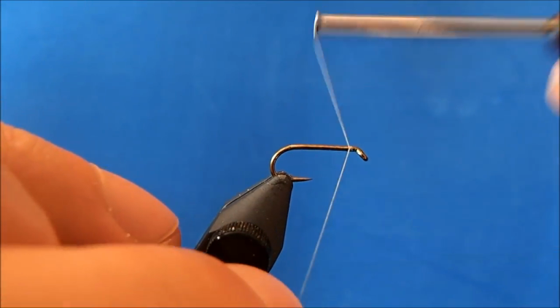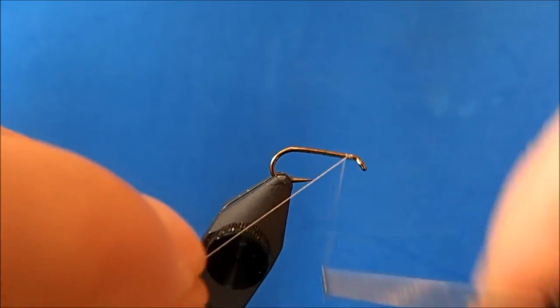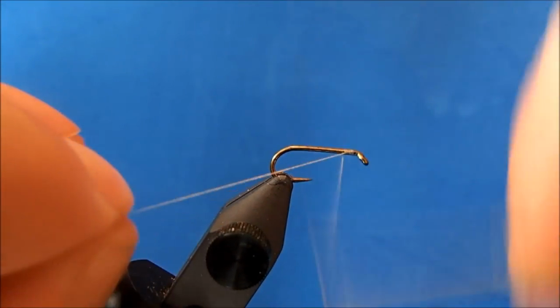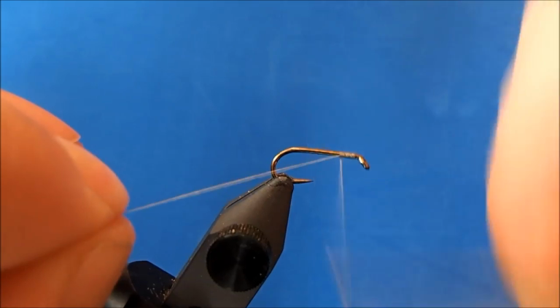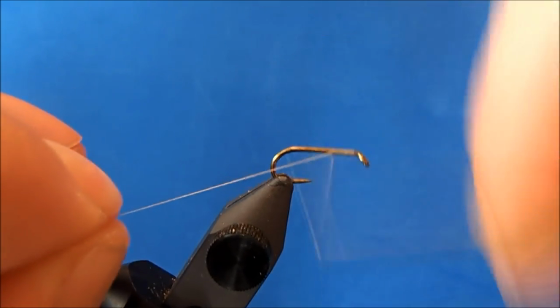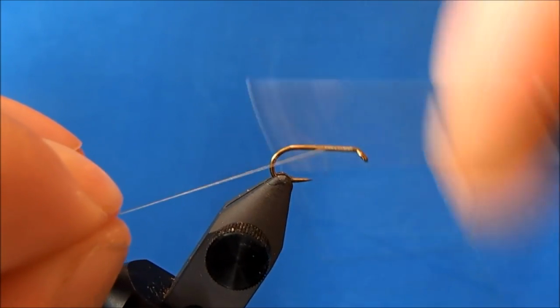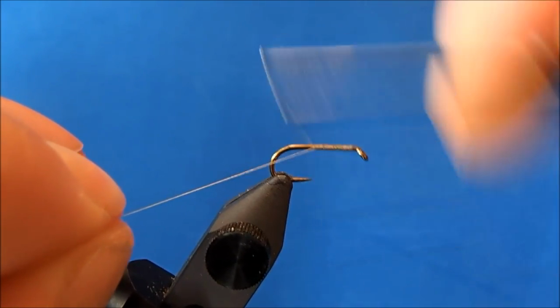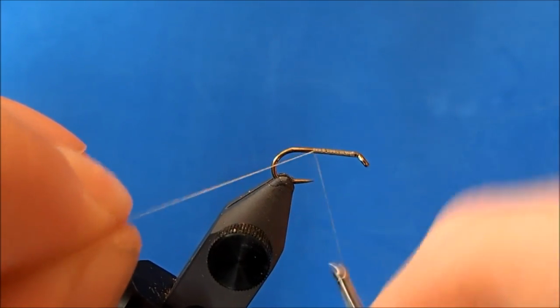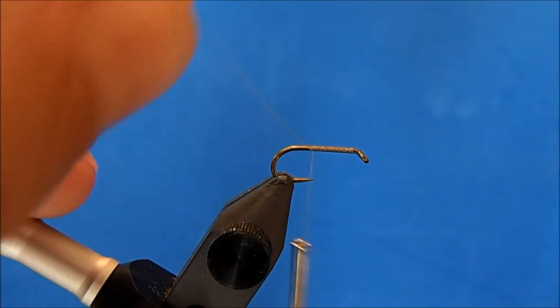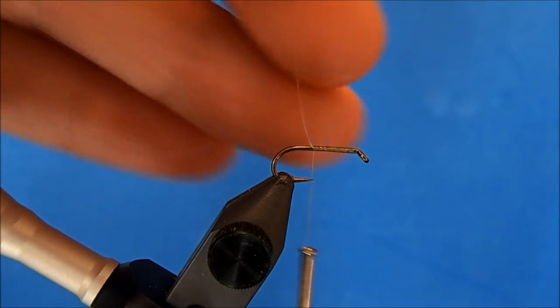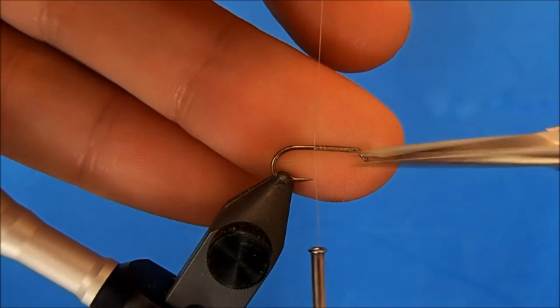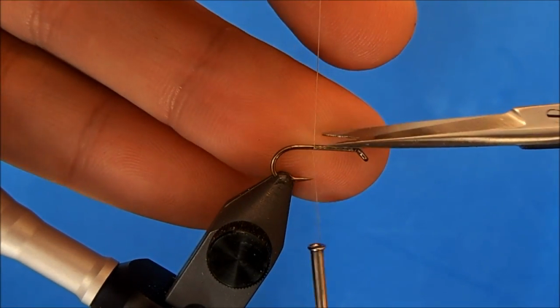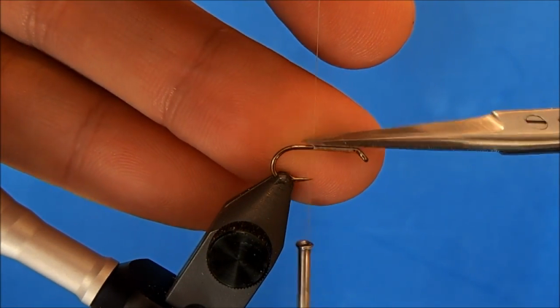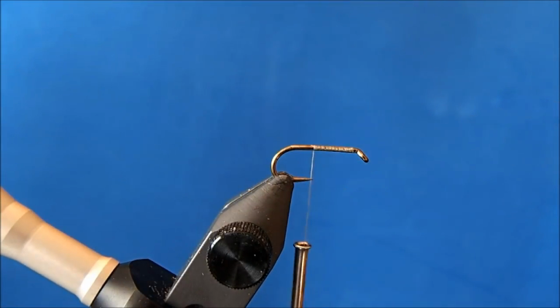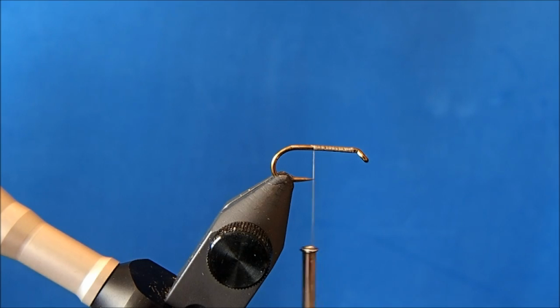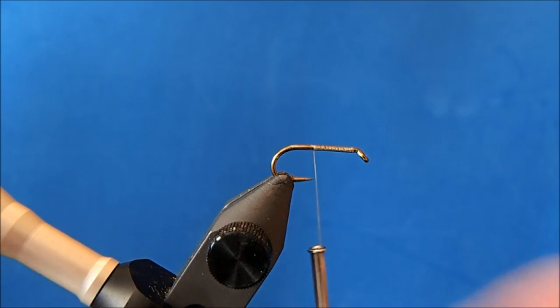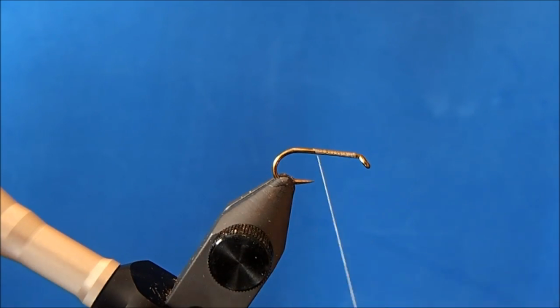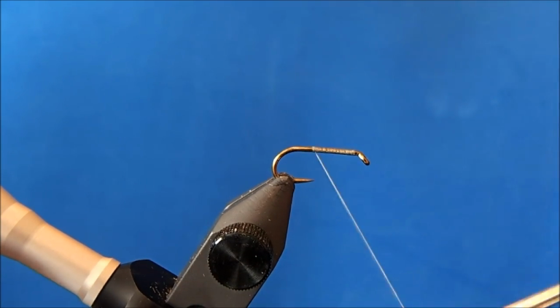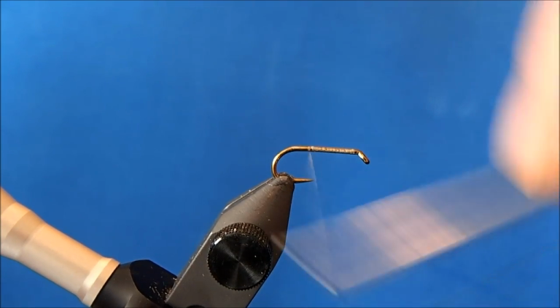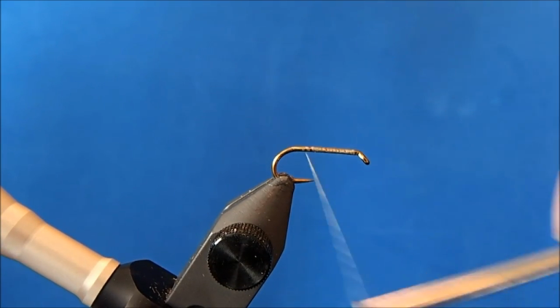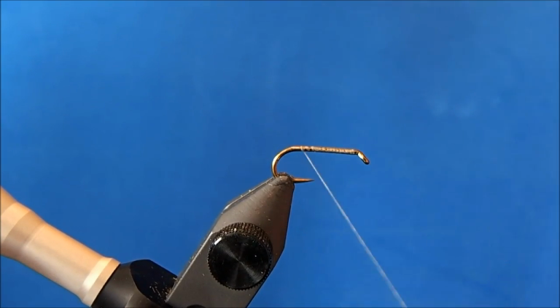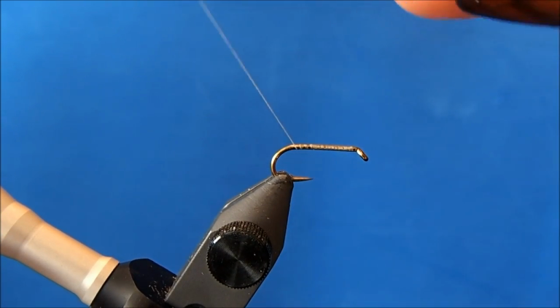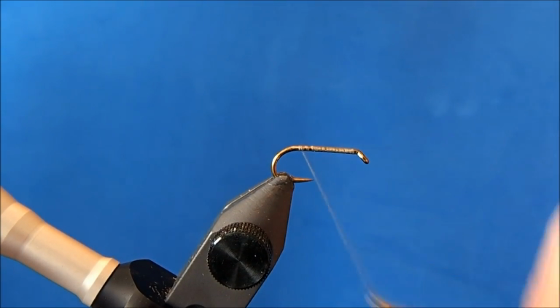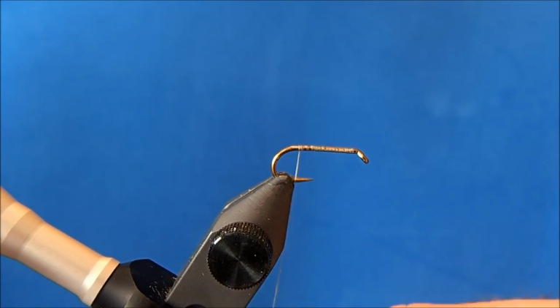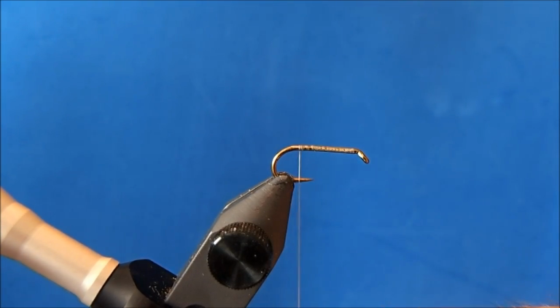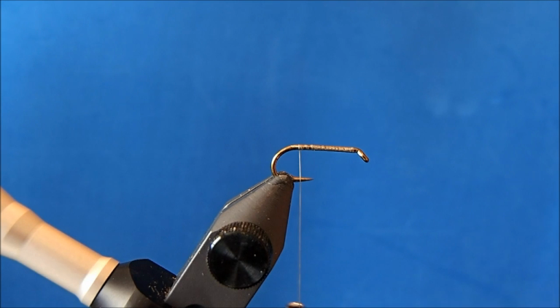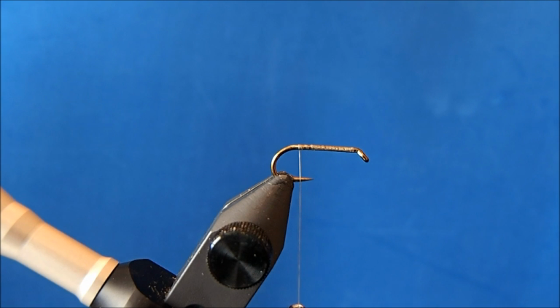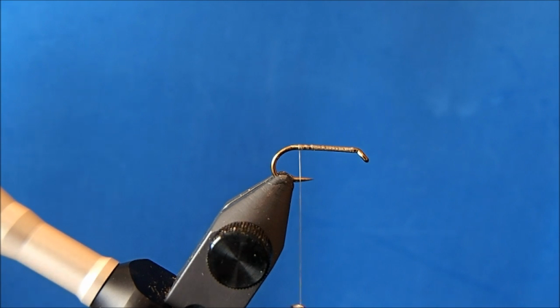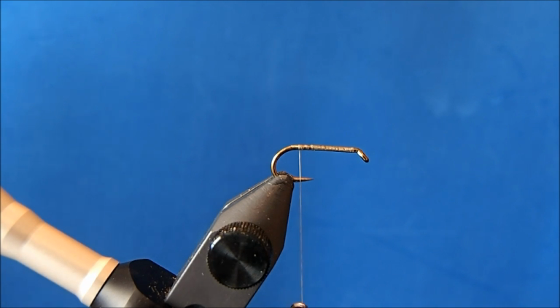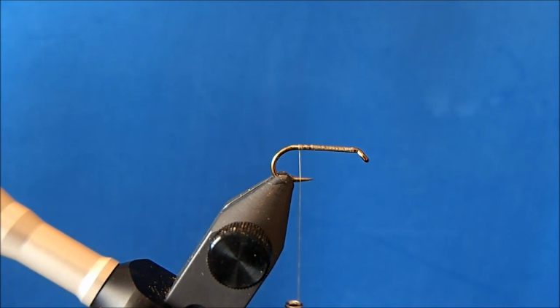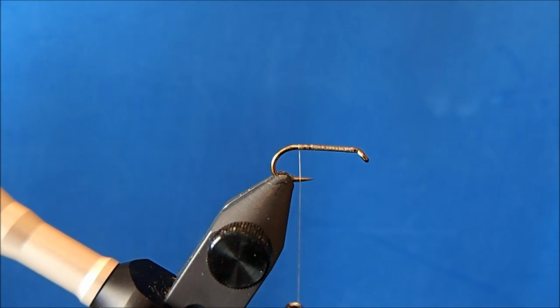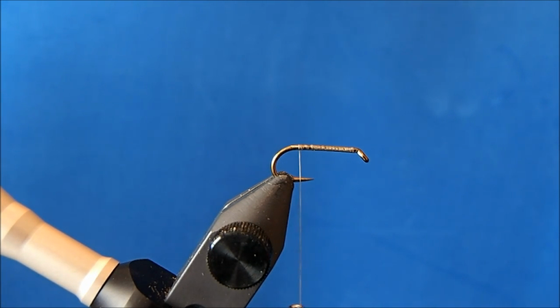I'll get the thread started behind the eye, take enough wraps in to make sure it's secure, and then I'll leave my thread at just beyond the point in the hook, or at the barb, and then I can tie in my CDC.